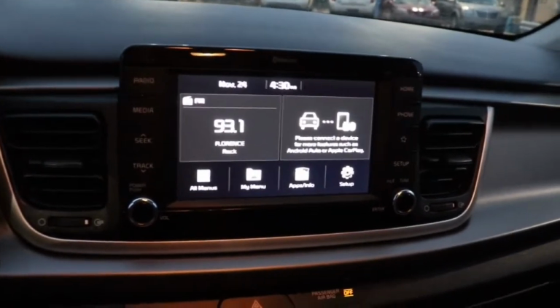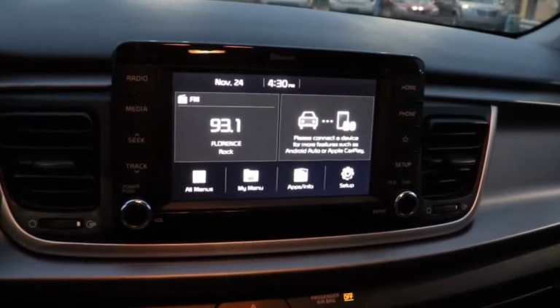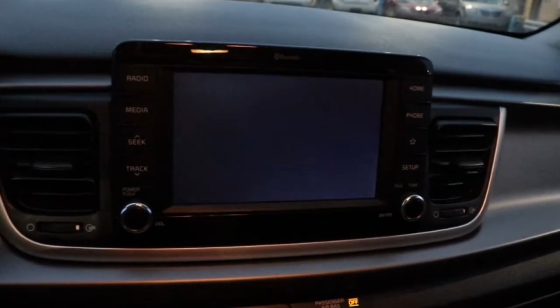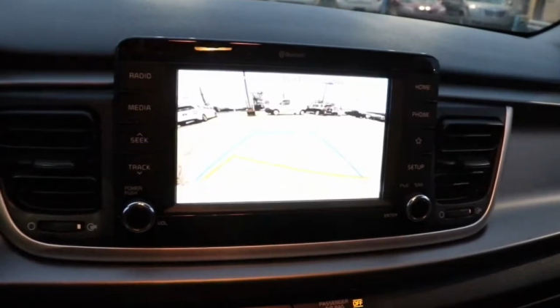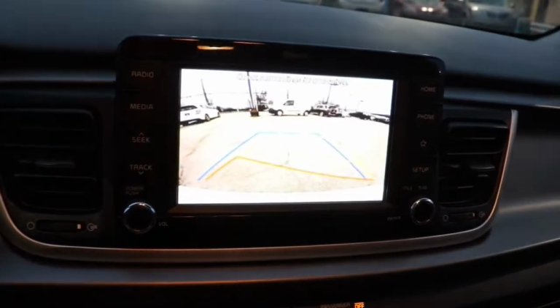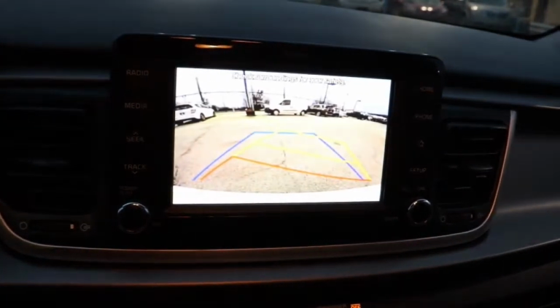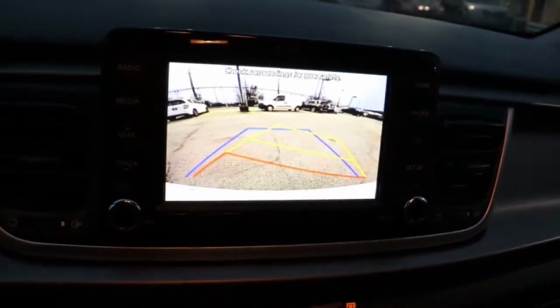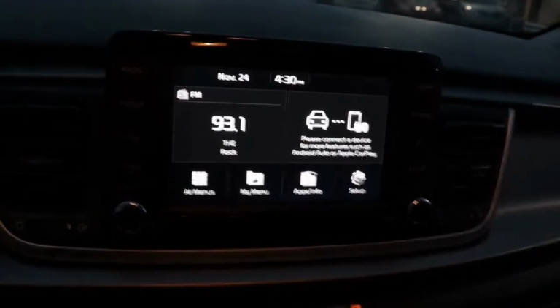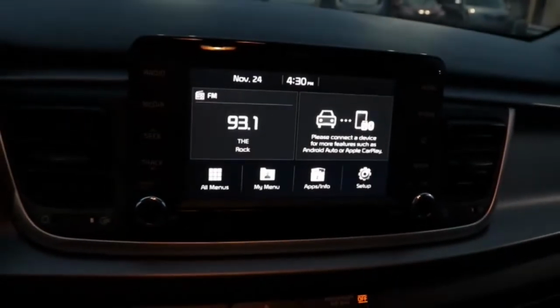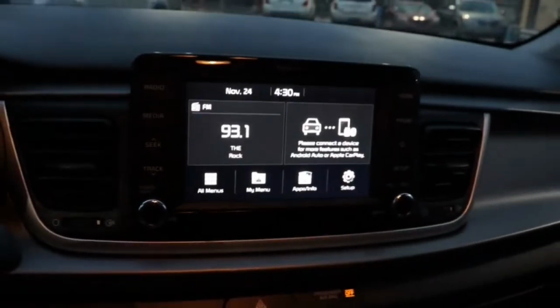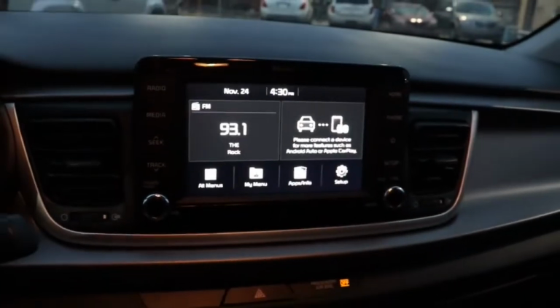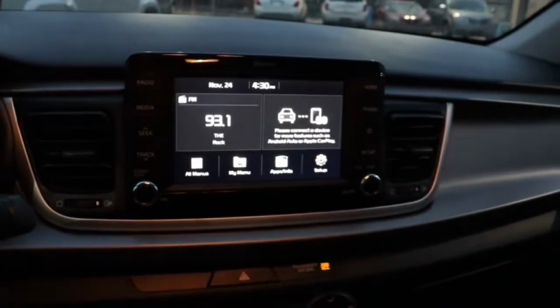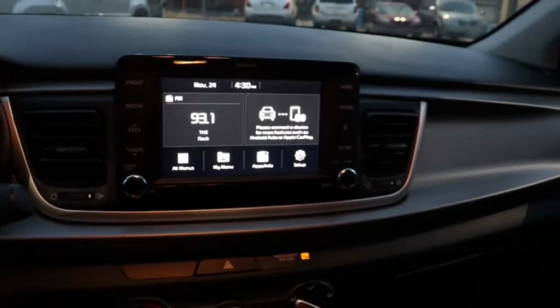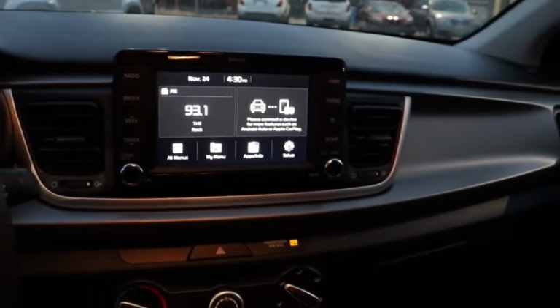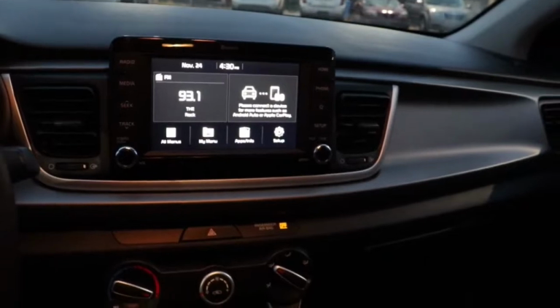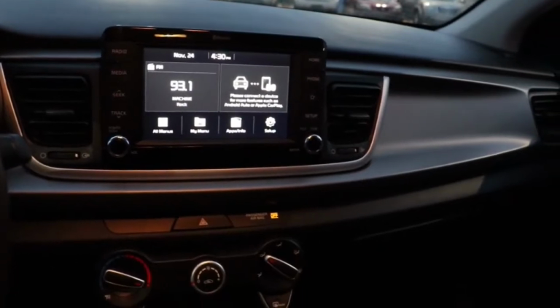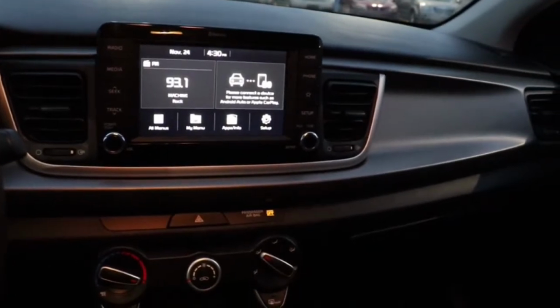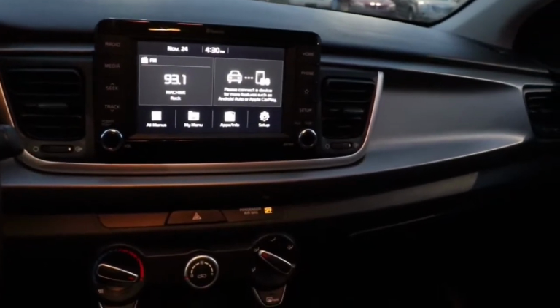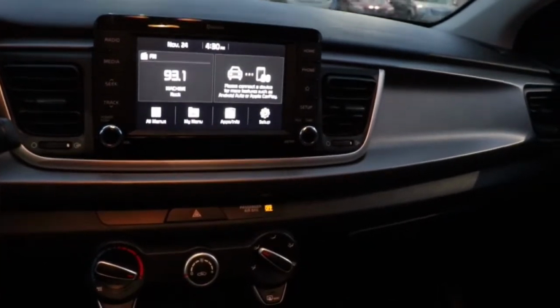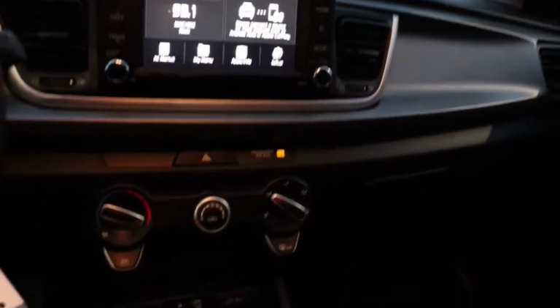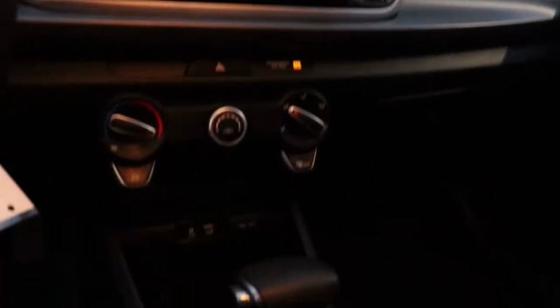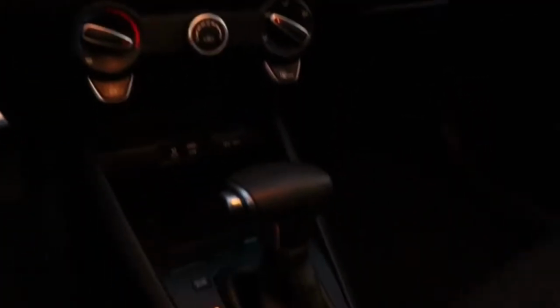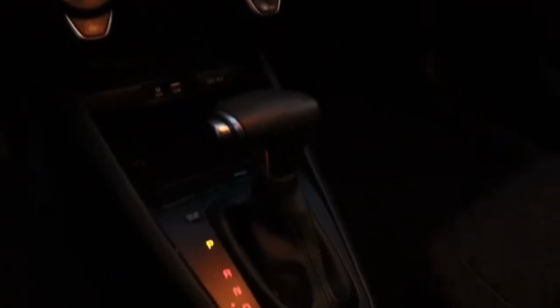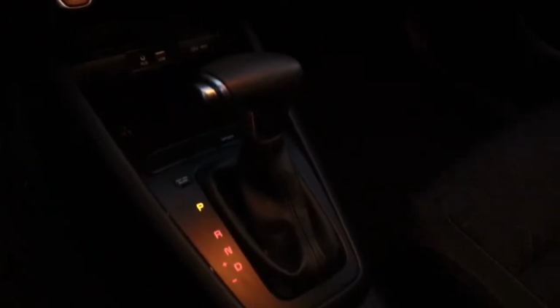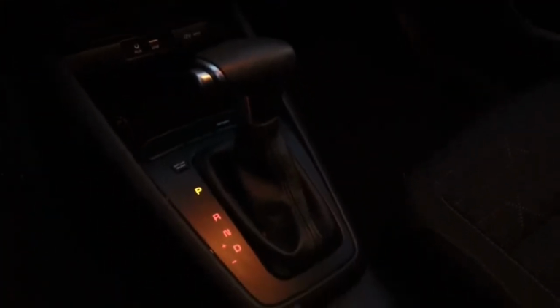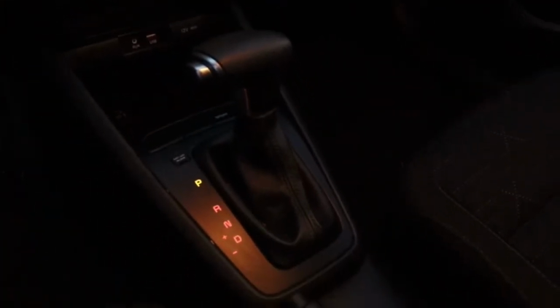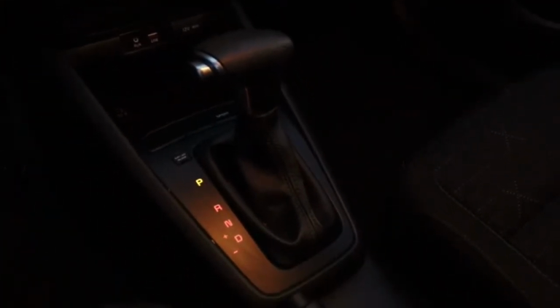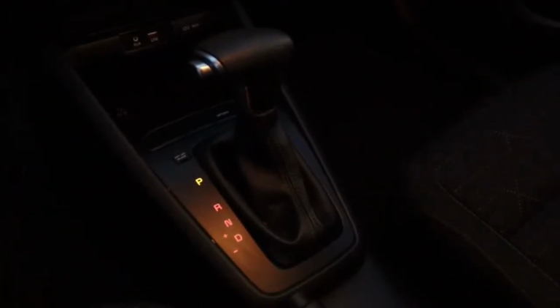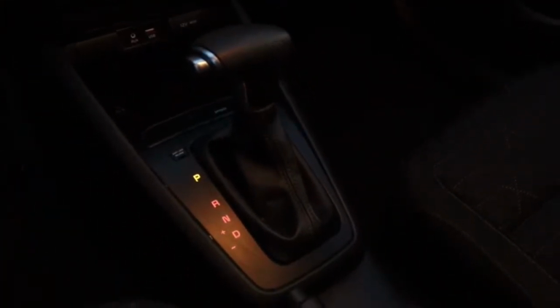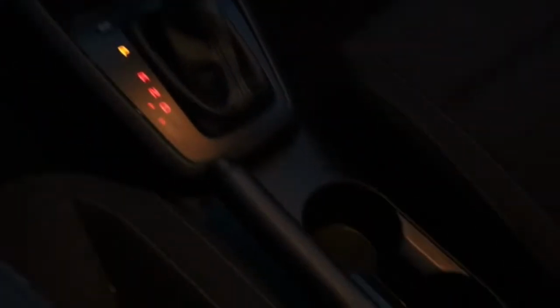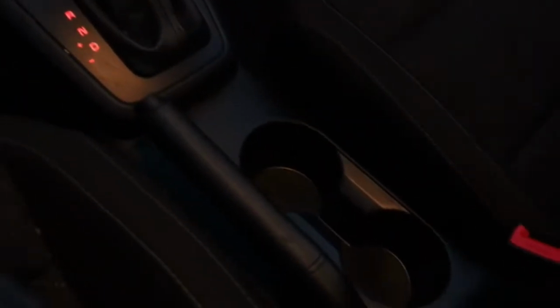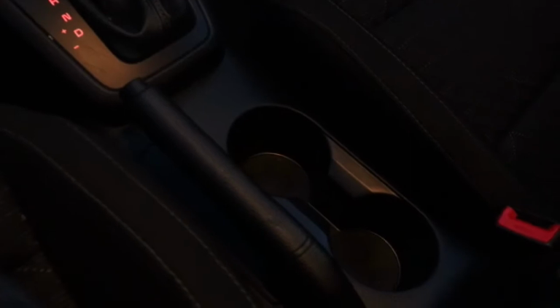Steering wheel audio controls, stability control, traction control, pass-through rear seat, intermittent wipers, and passenger vanity mirror.